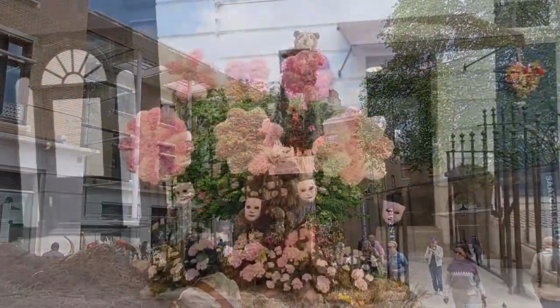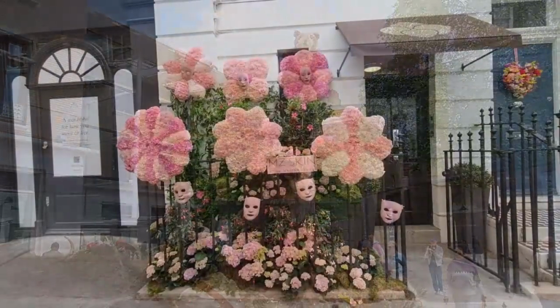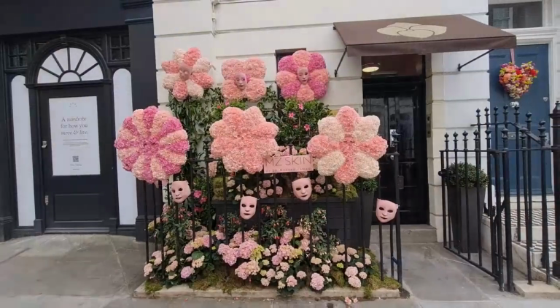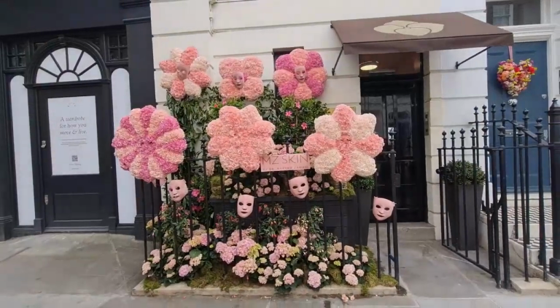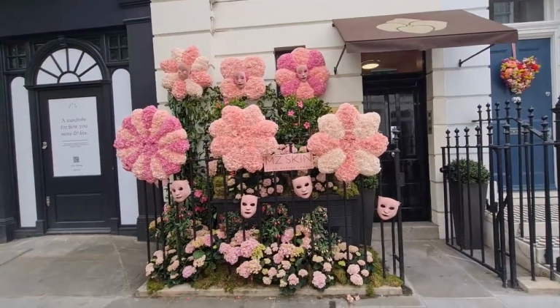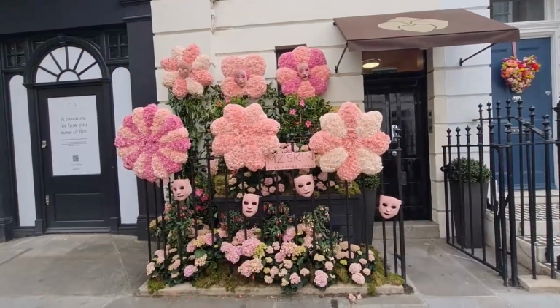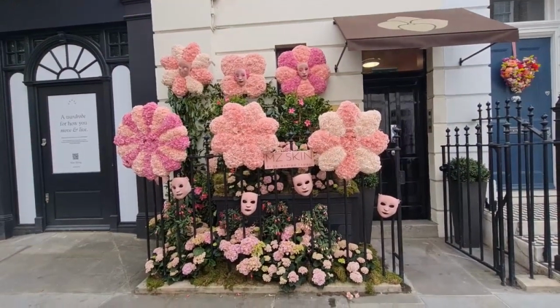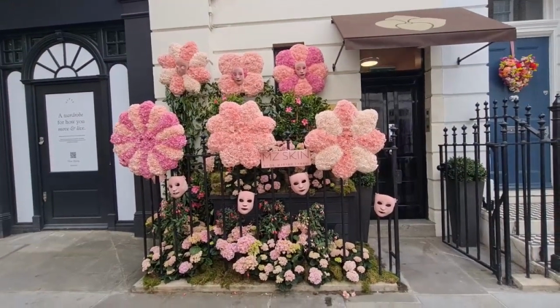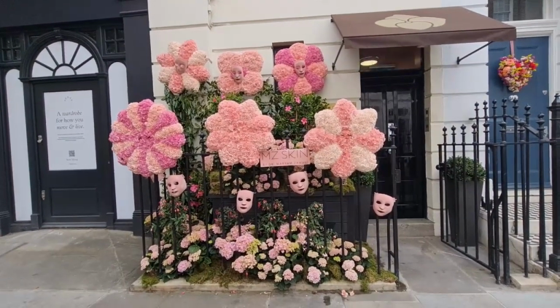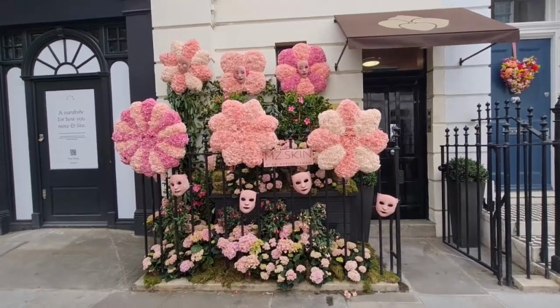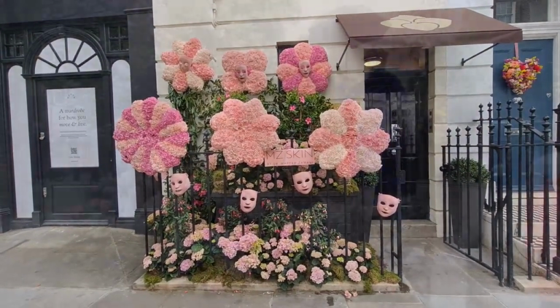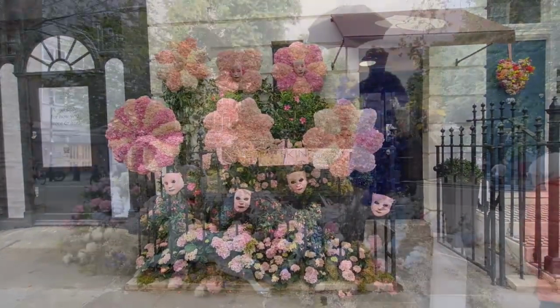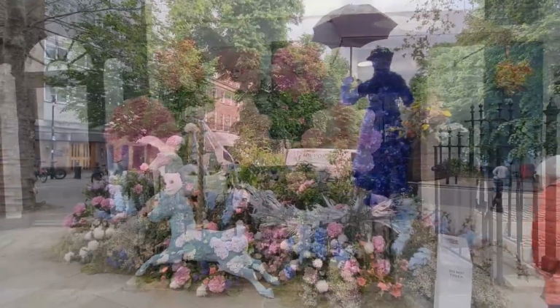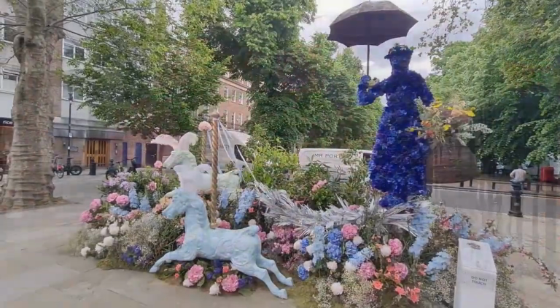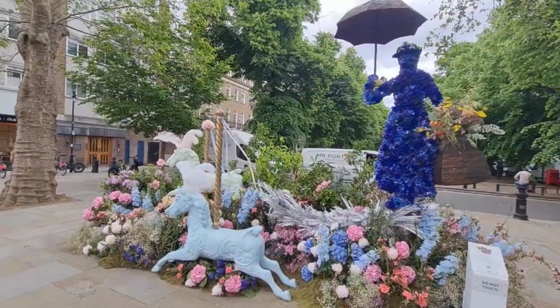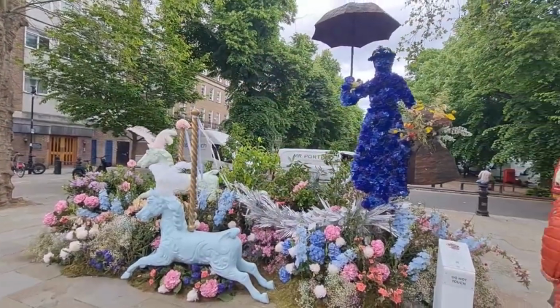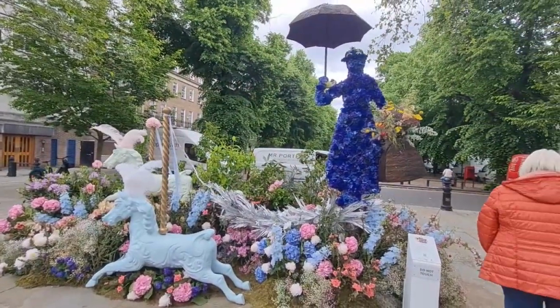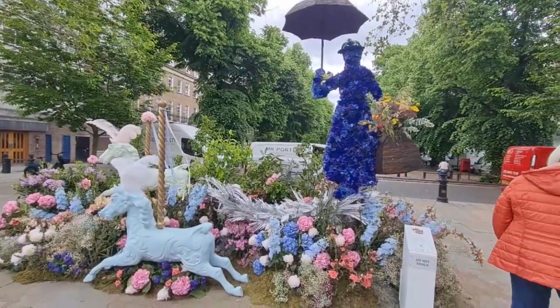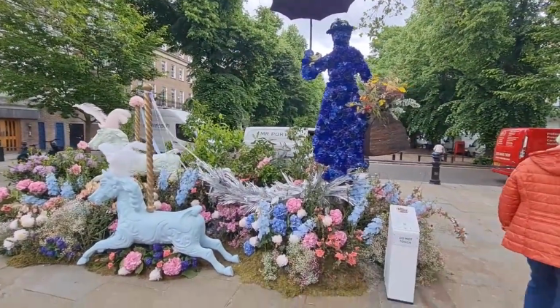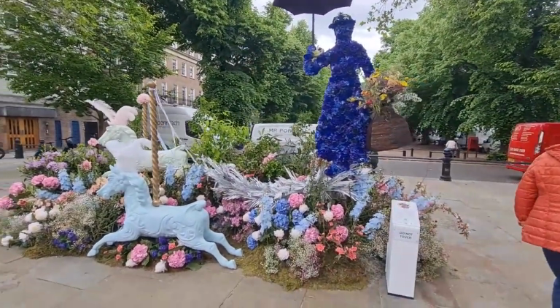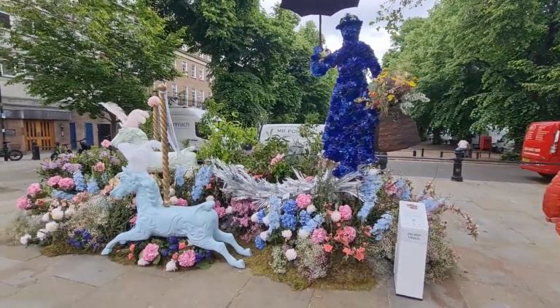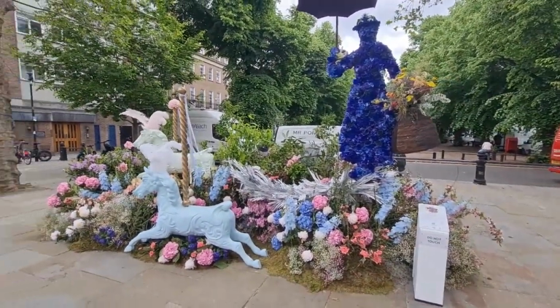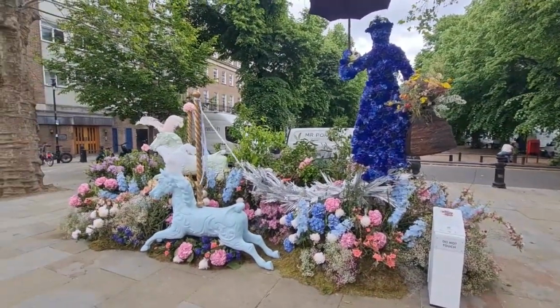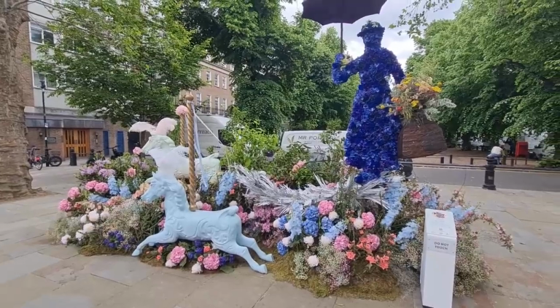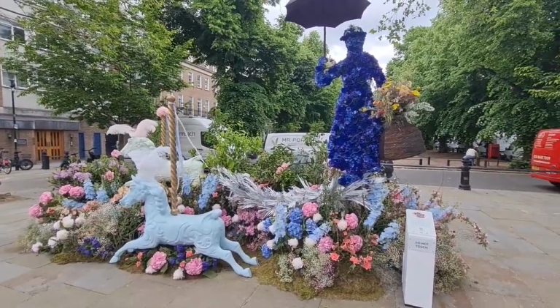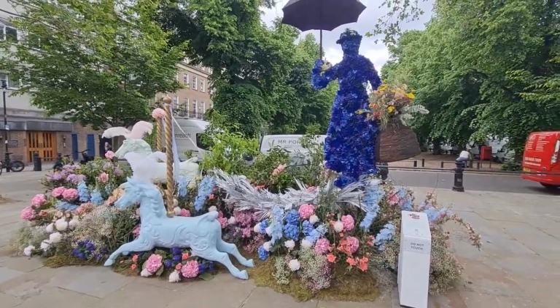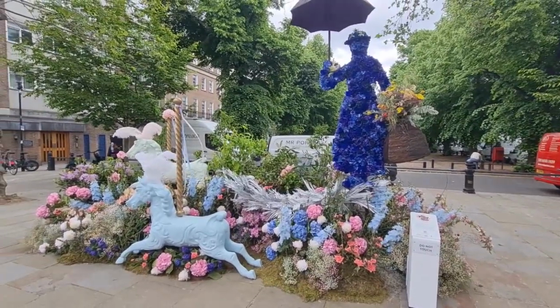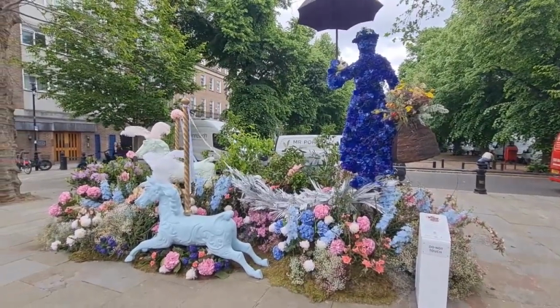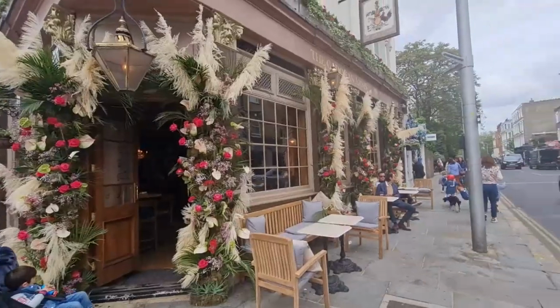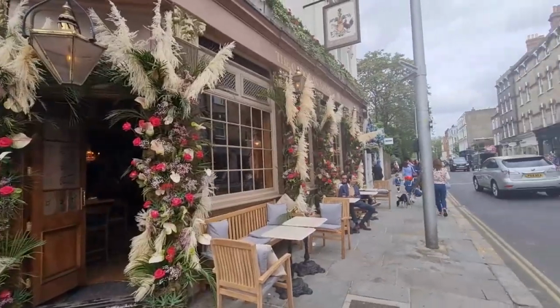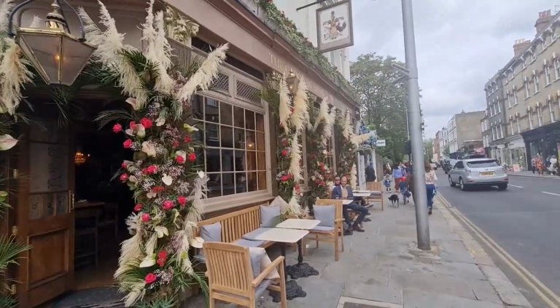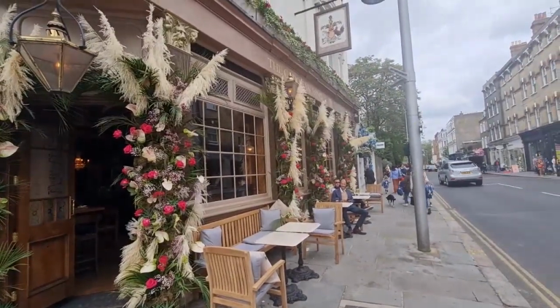Even clinics are jumping on the bandwagon with the Chelsea in Bloom. This one is Mary Poppins inspired, and everyone's enjoying the flowers.